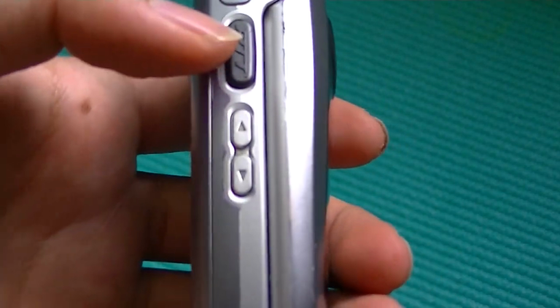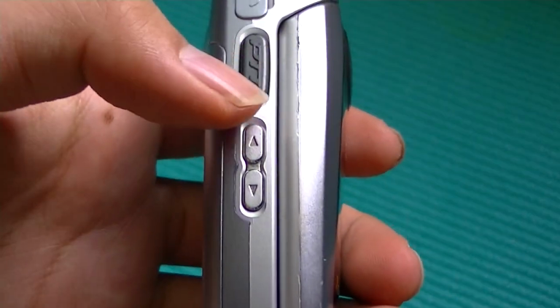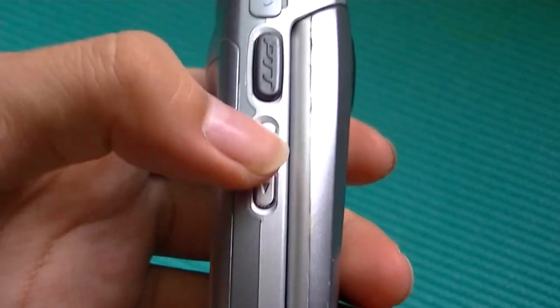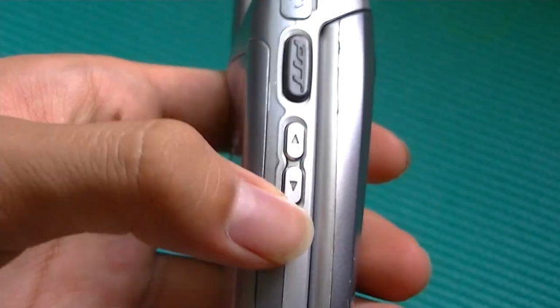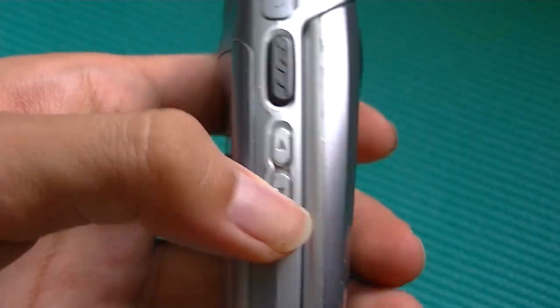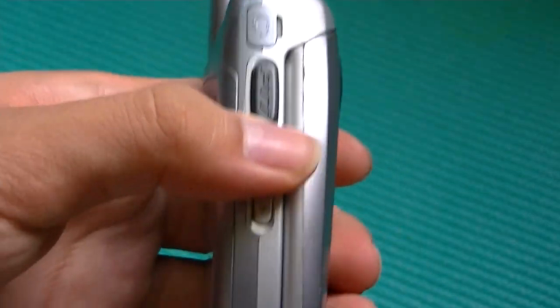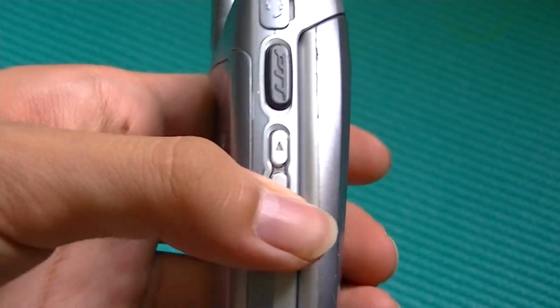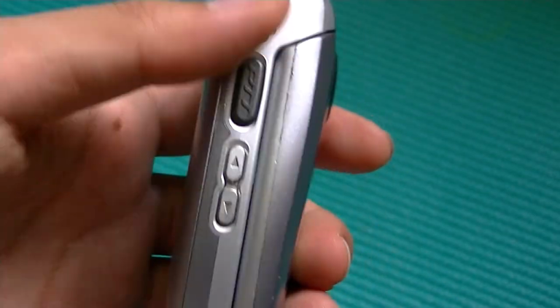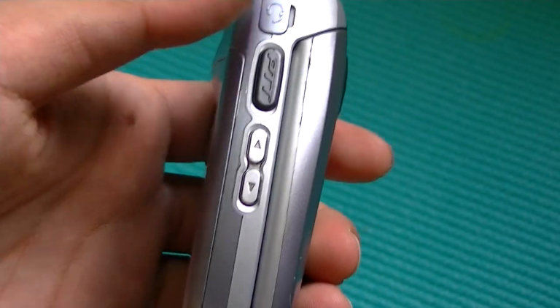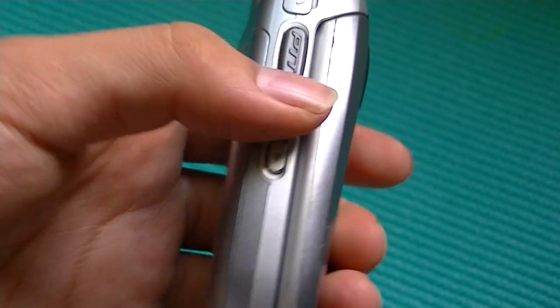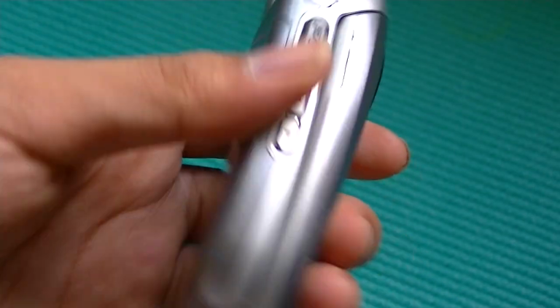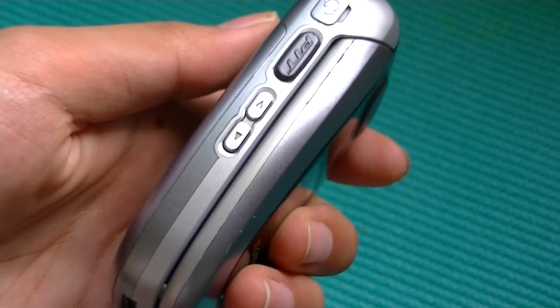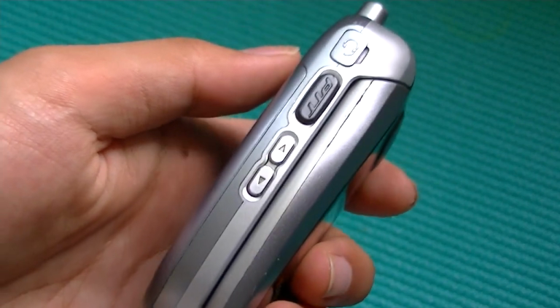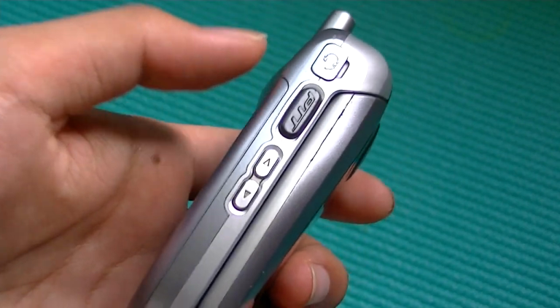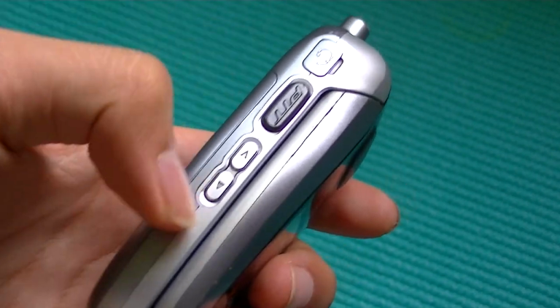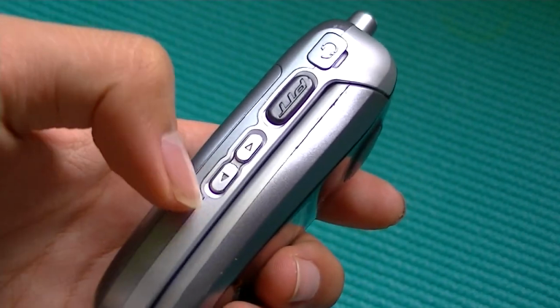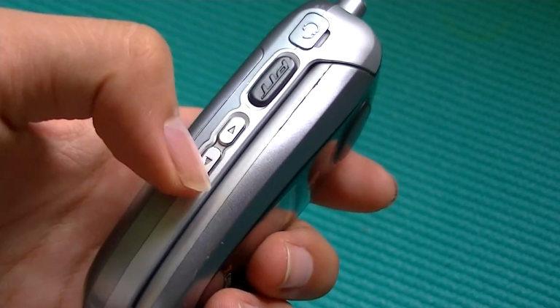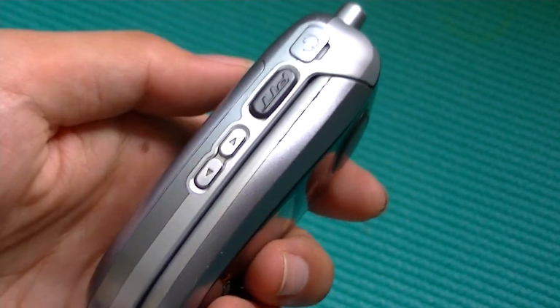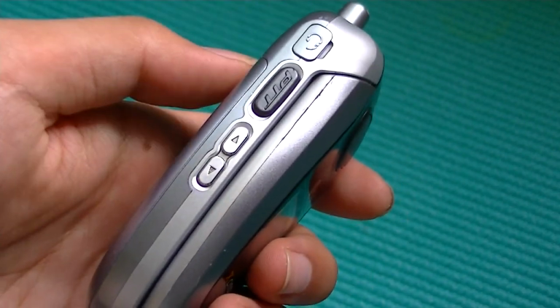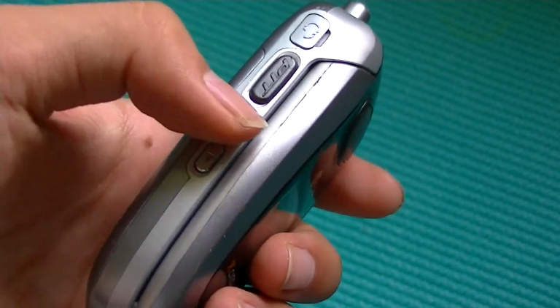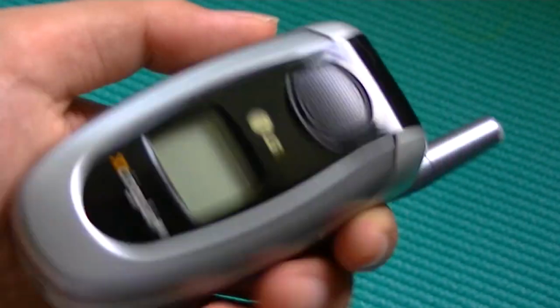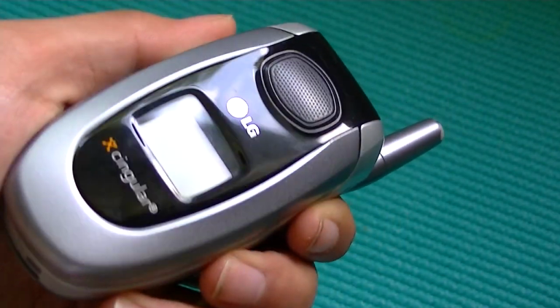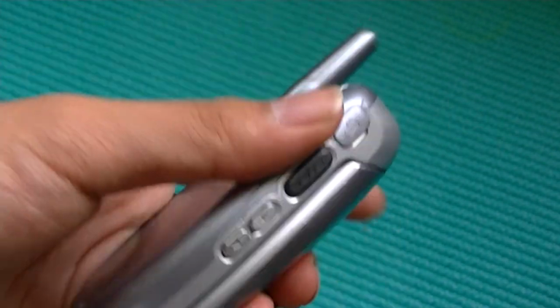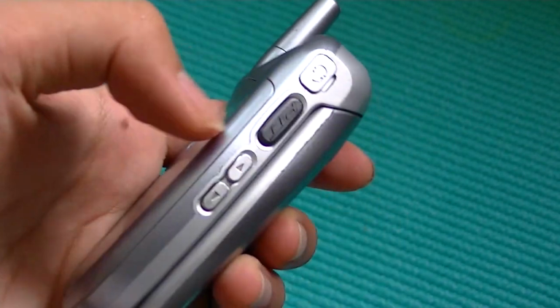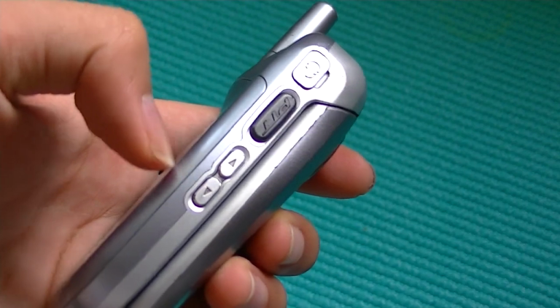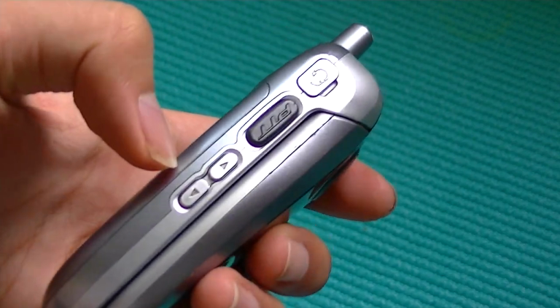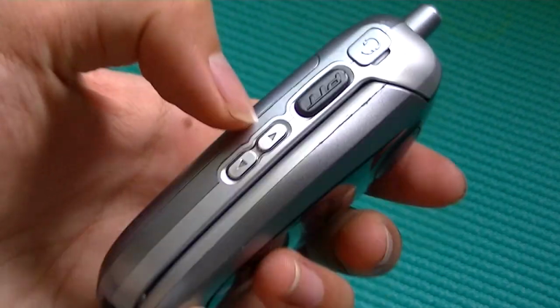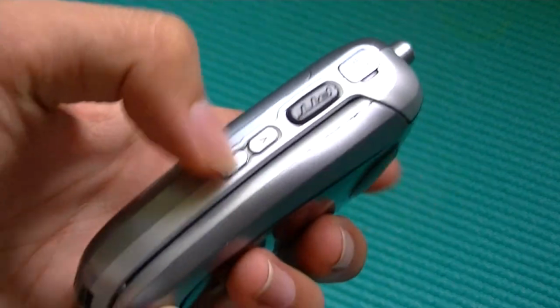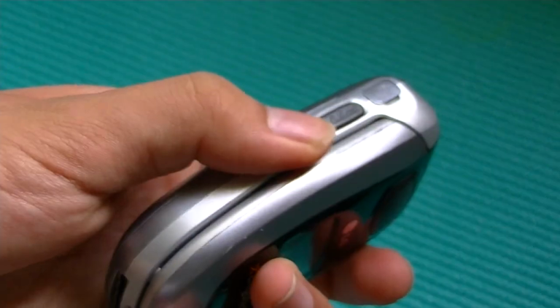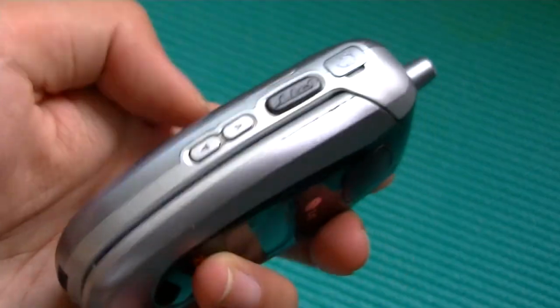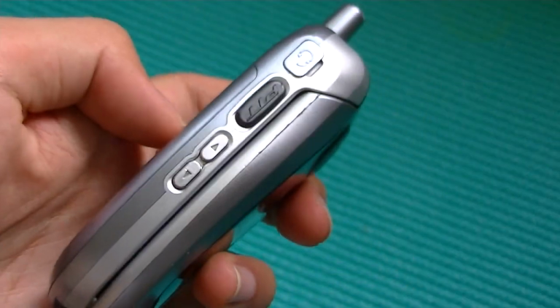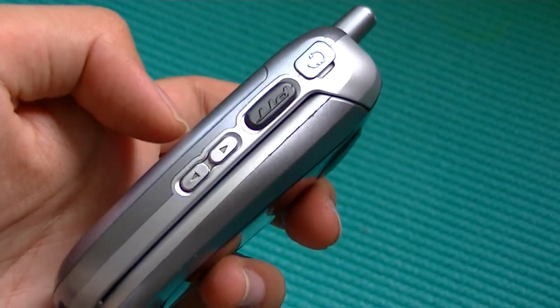On the left here, we have access to volume up and down buttons, and these keys are pretty easy to press. We're always excited to see dedicated volume control keys on the side of a flip phone, because a lot of manufacturers tend not to add these on a flip phone, which is unfortunate.